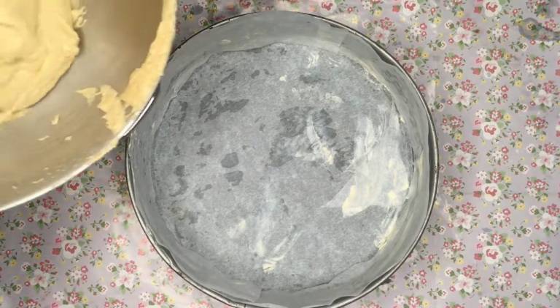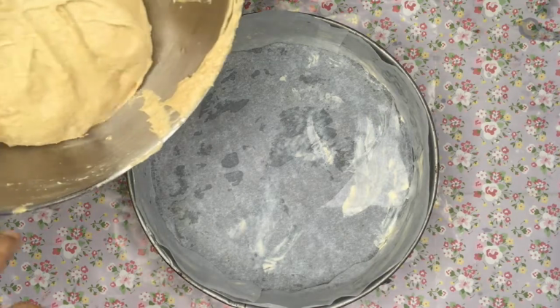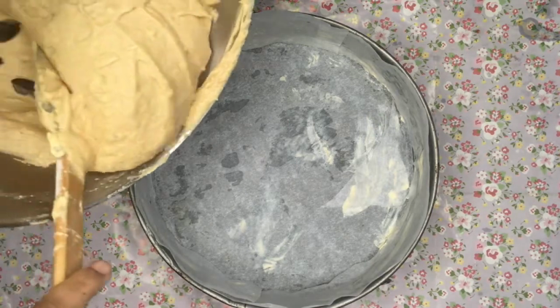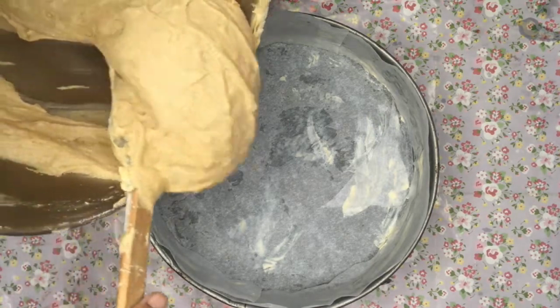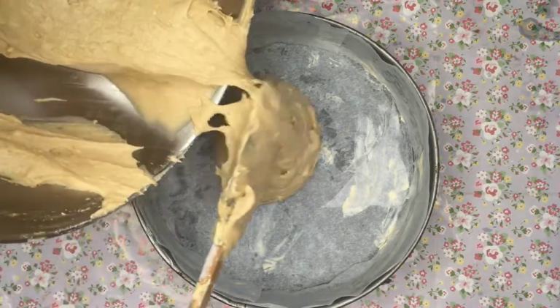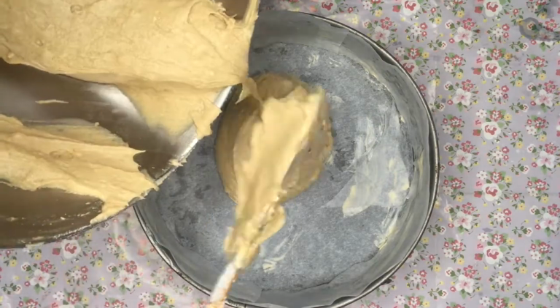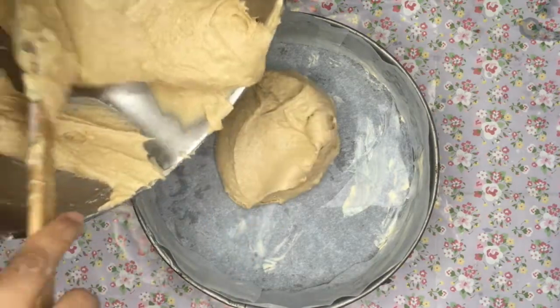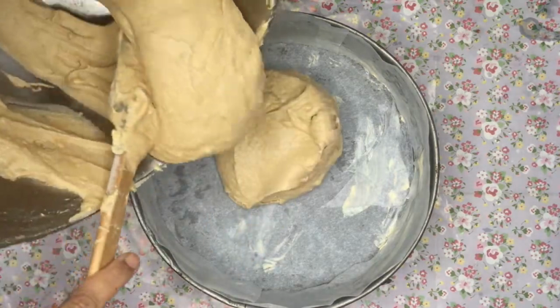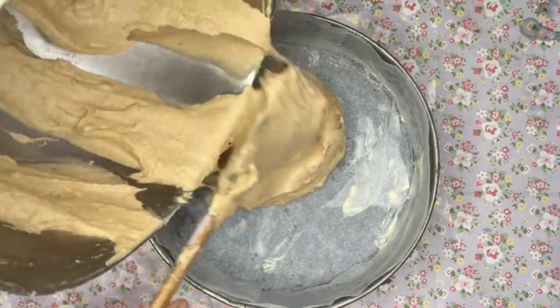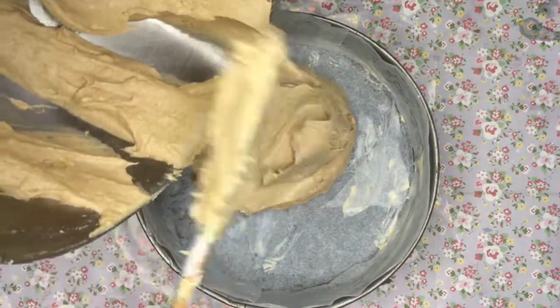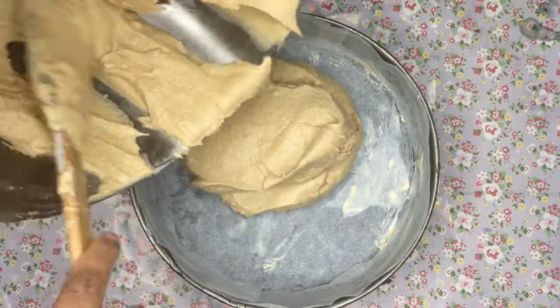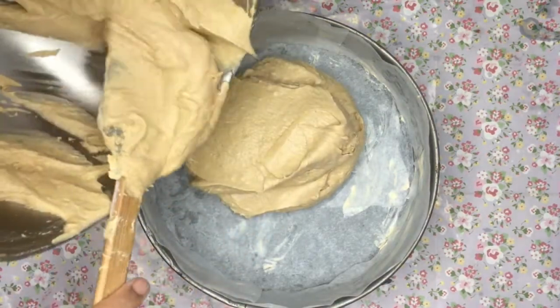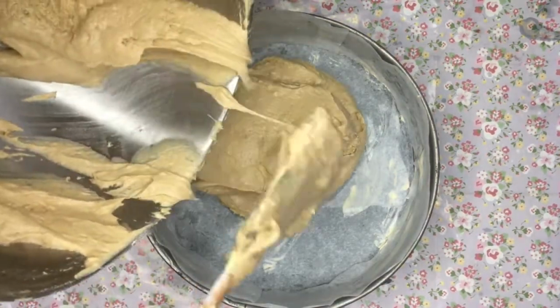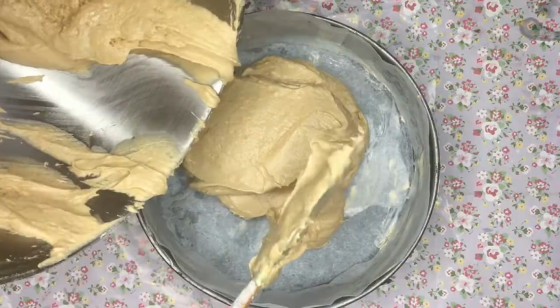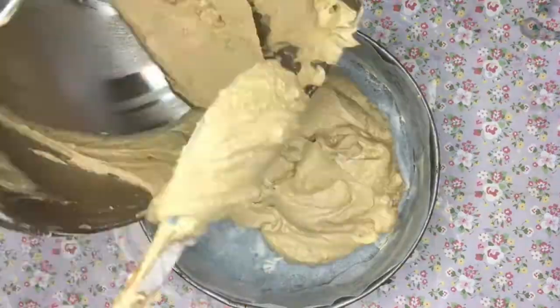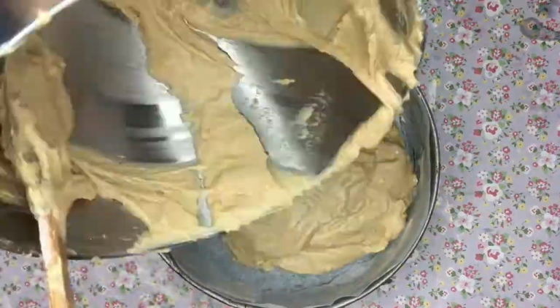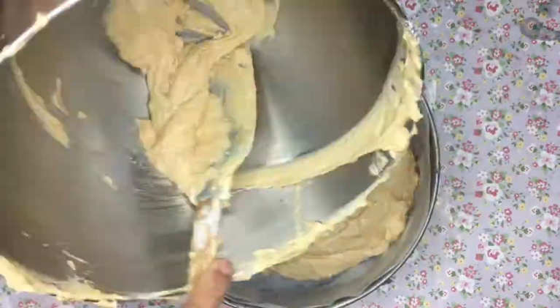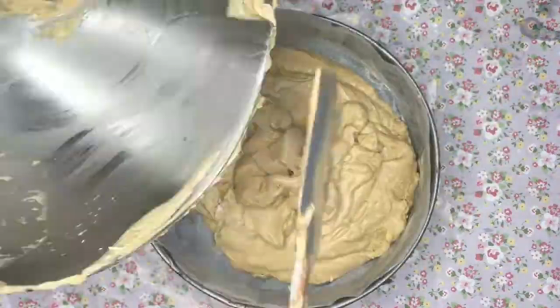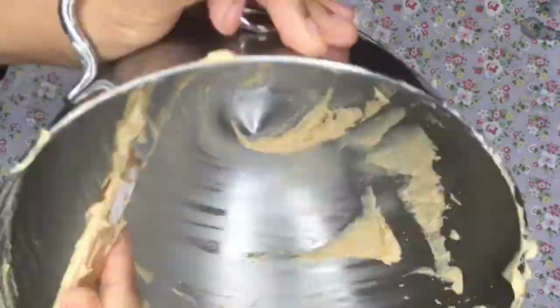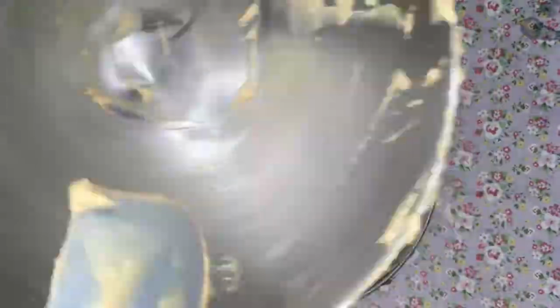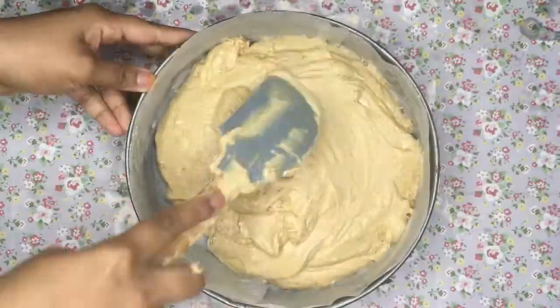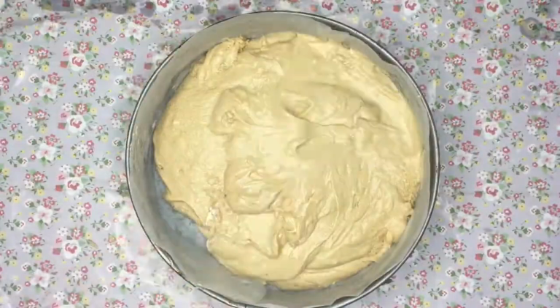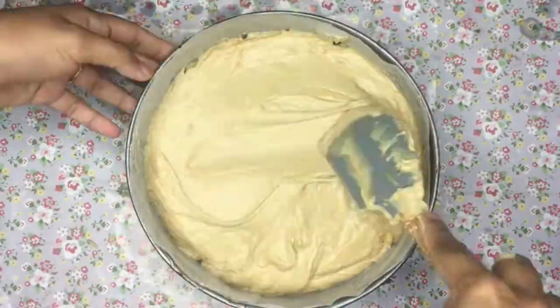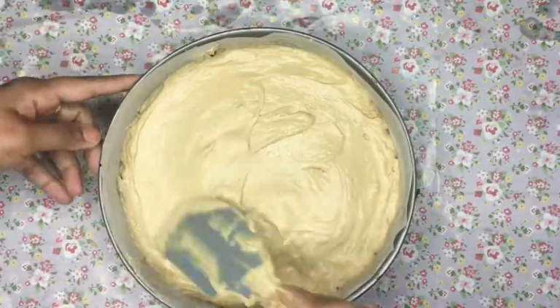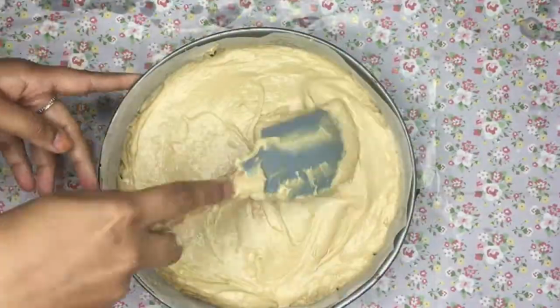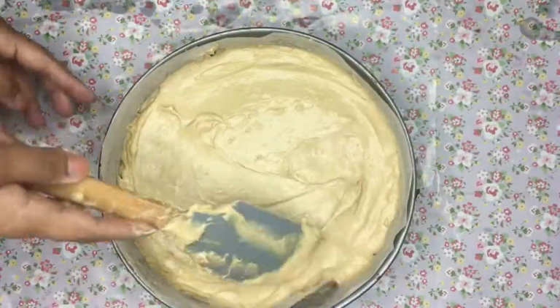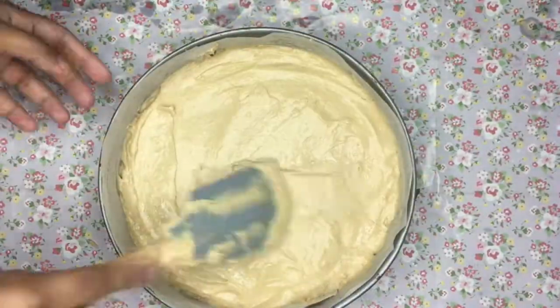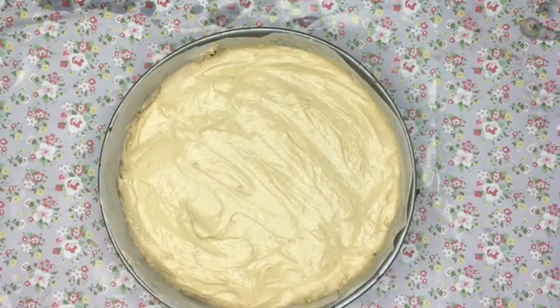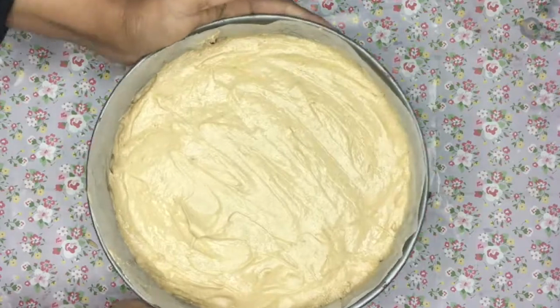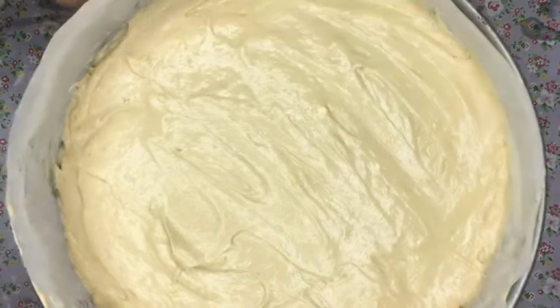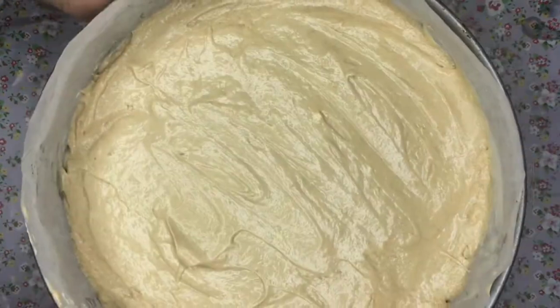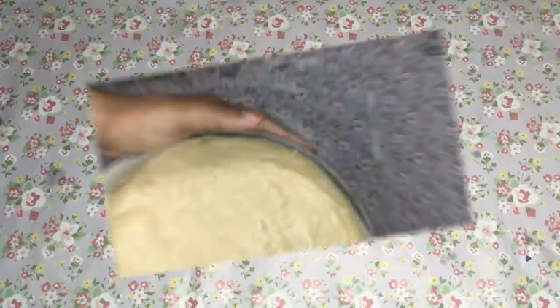Bake for about 35 minutes. You can check if it's baked by inserting a skewer inside — if it's baked it will come out clean. If not, leave it for about five more minutes.